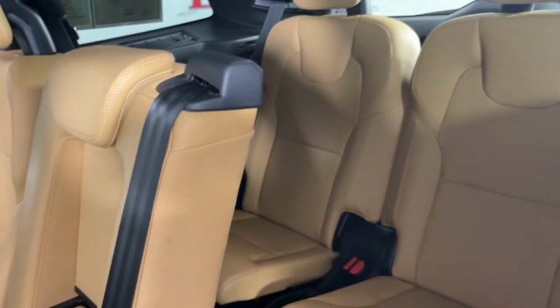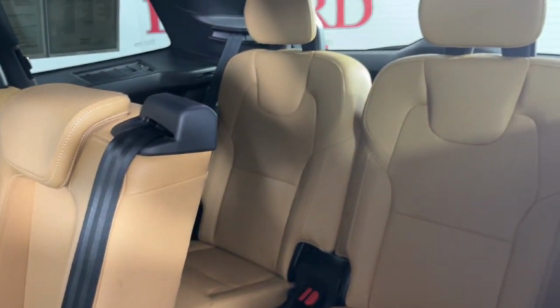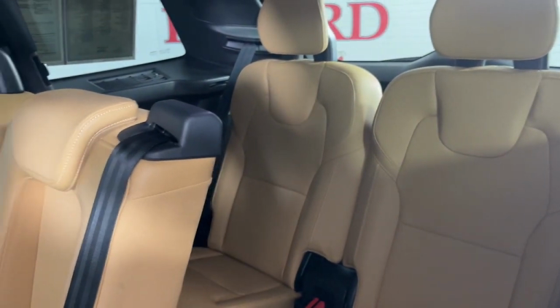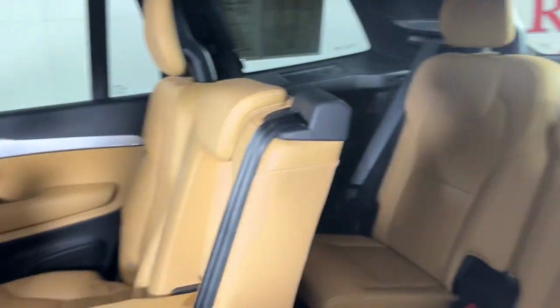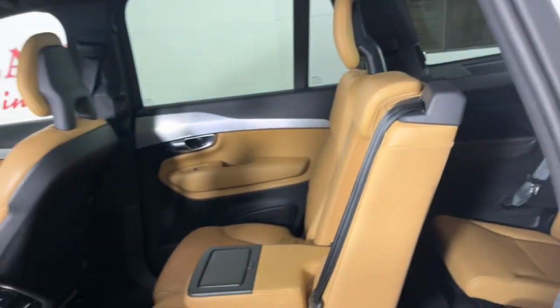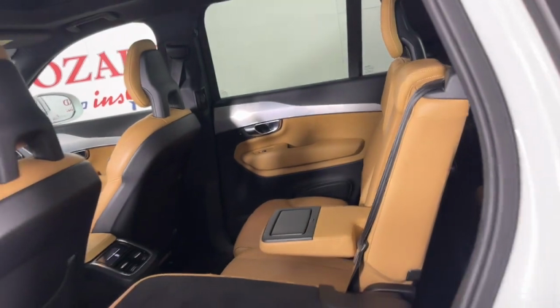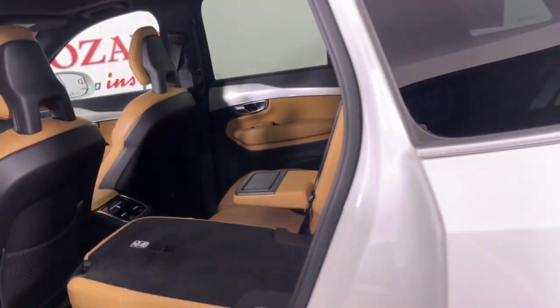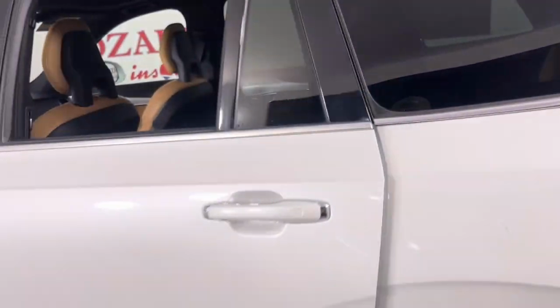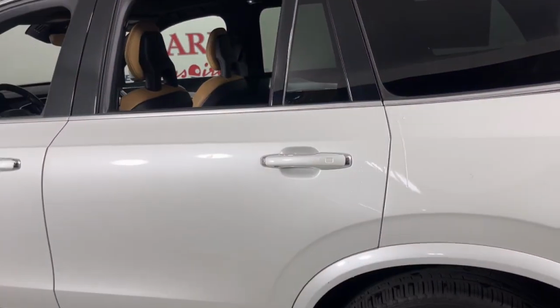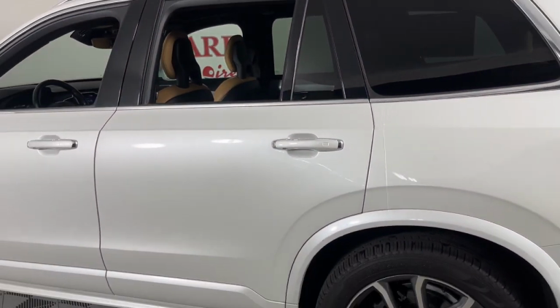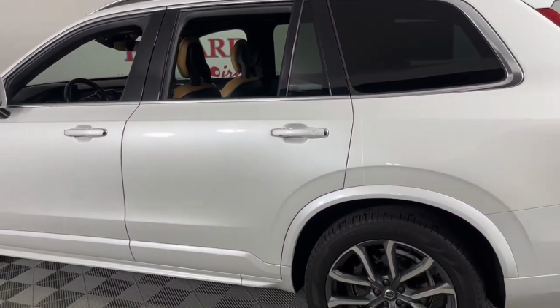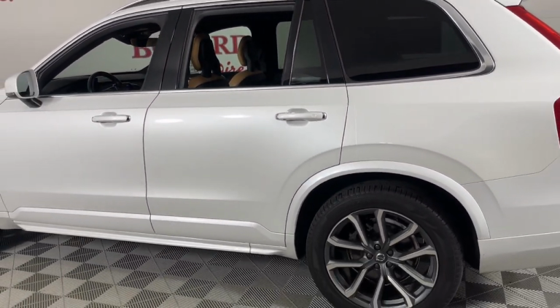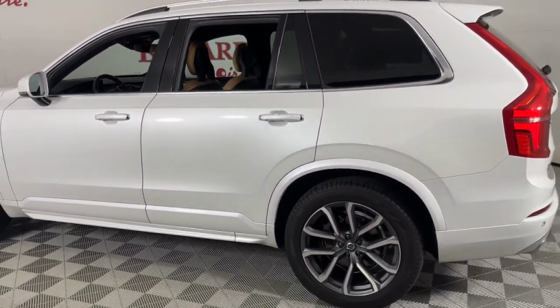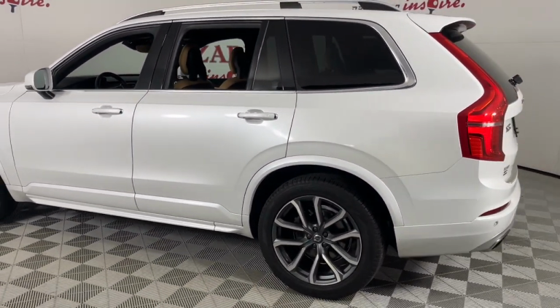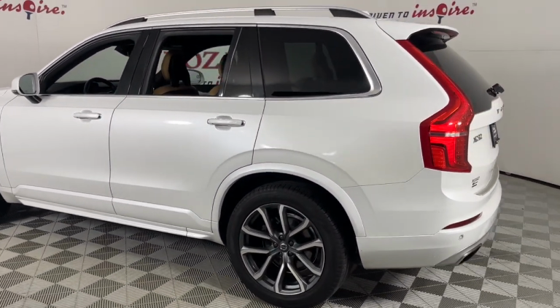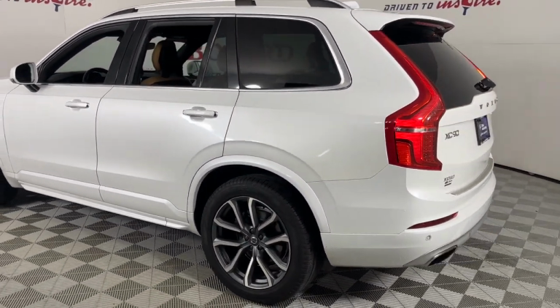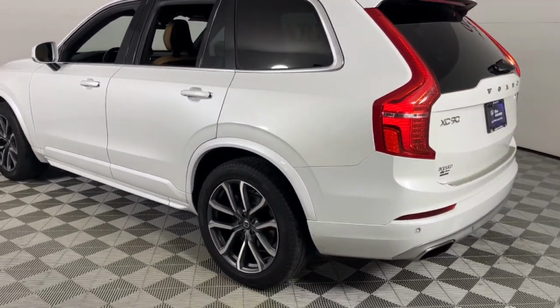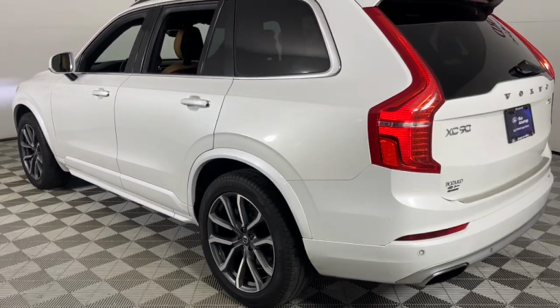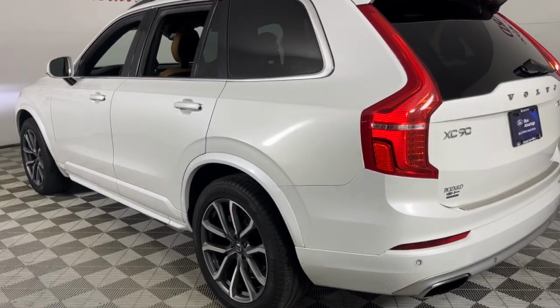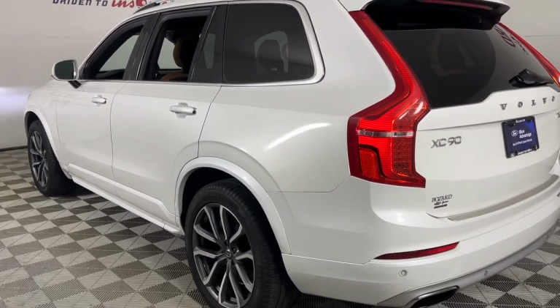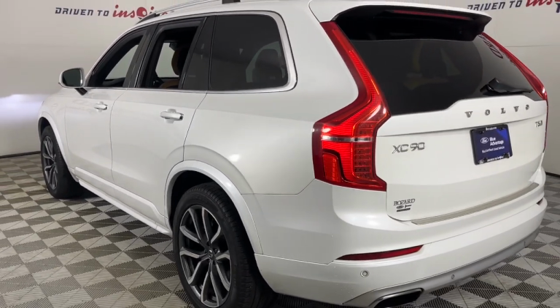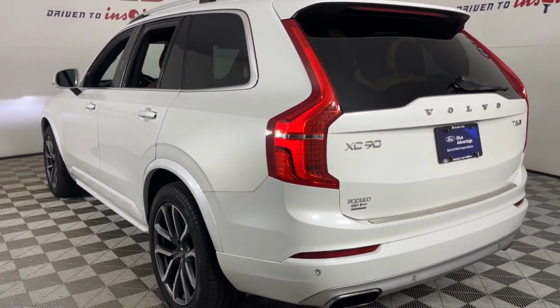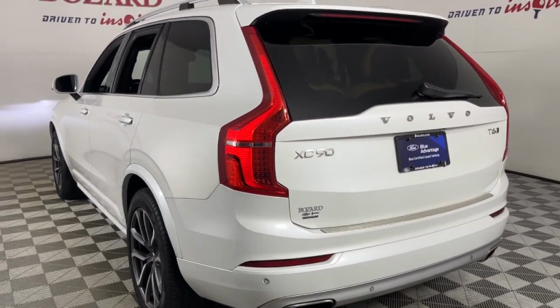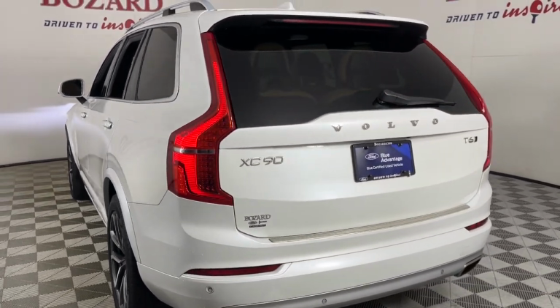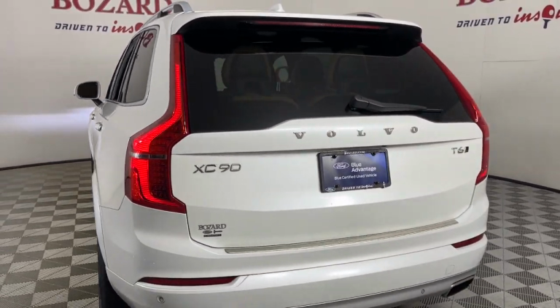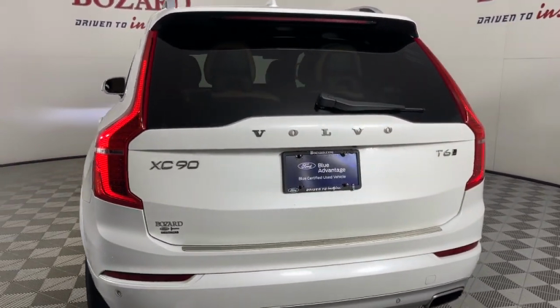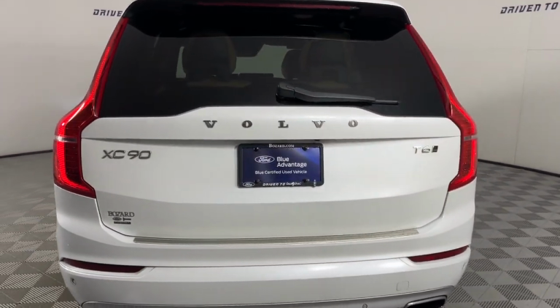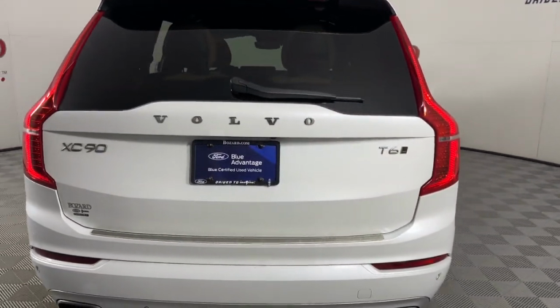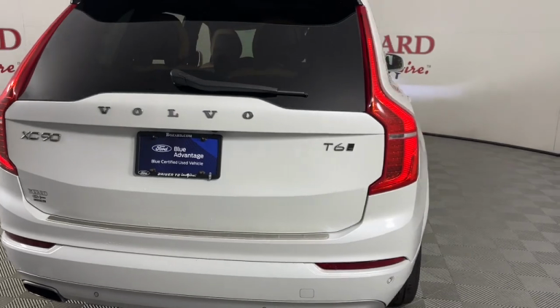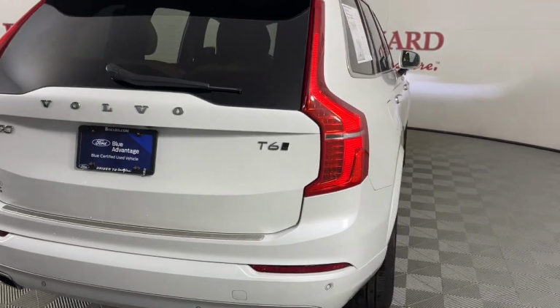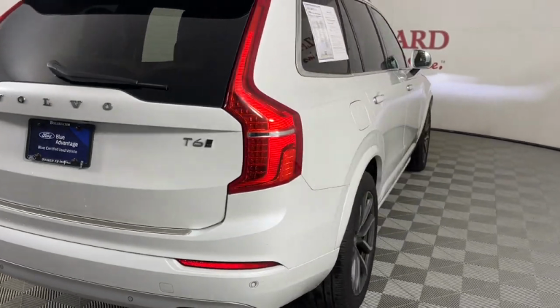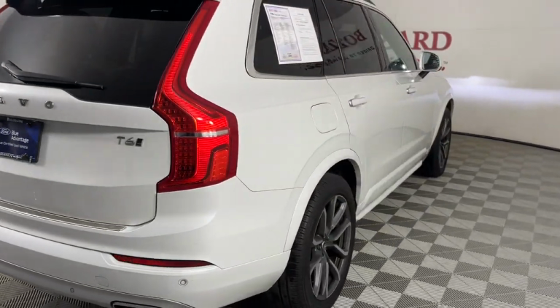Capability meets contemporary style in this tastefully designed XC90. See for yourself when you take it out for a test drive. Our professional staff looks forward to giving you excellent service. Thank you.